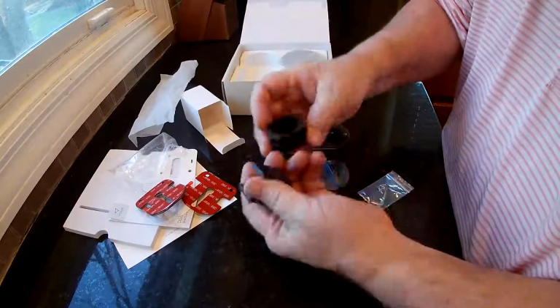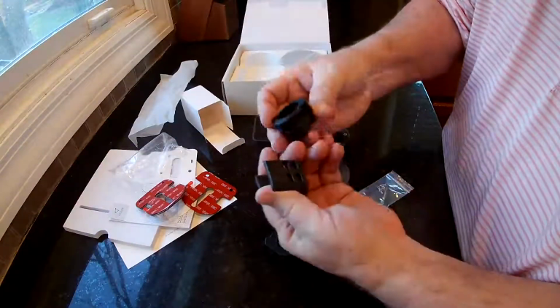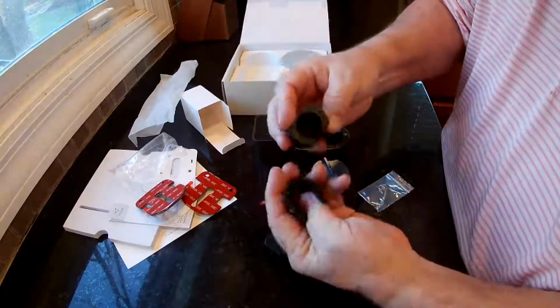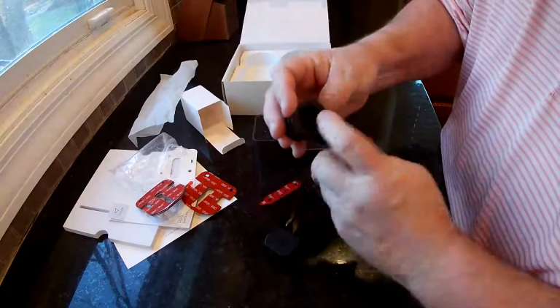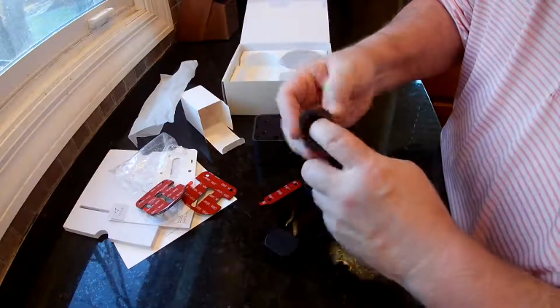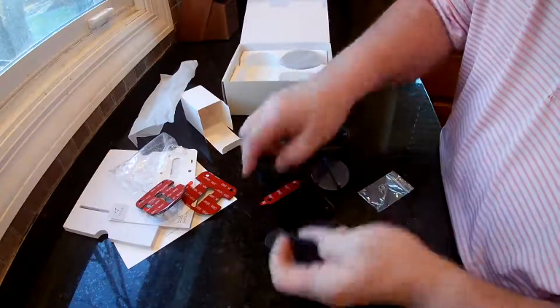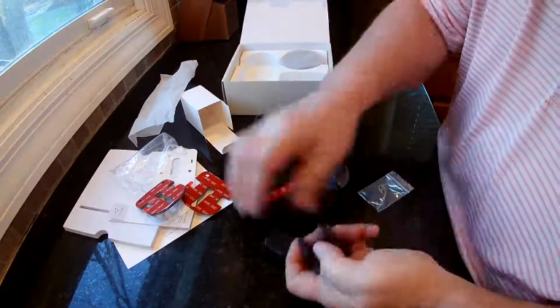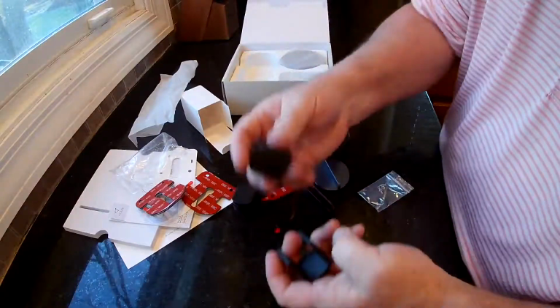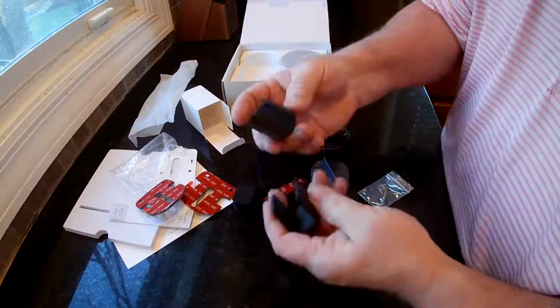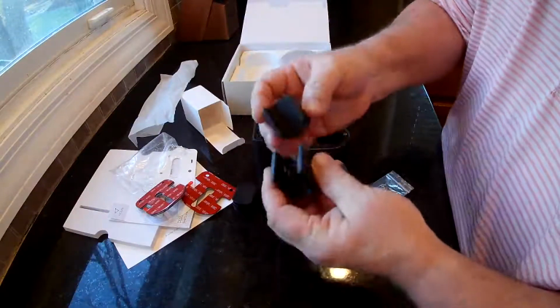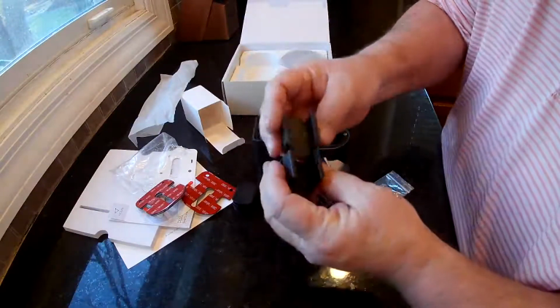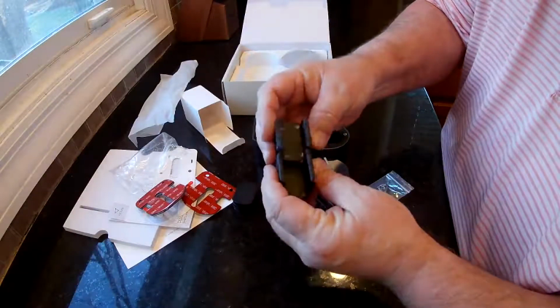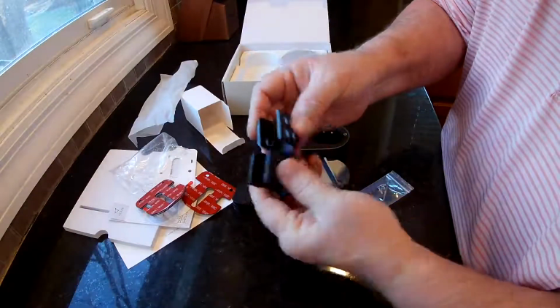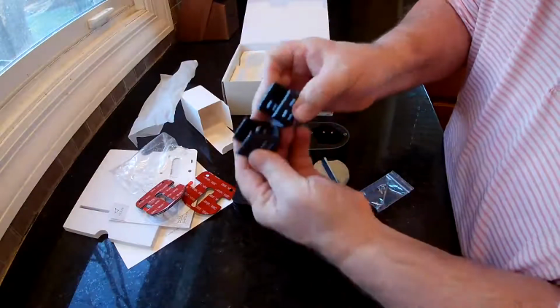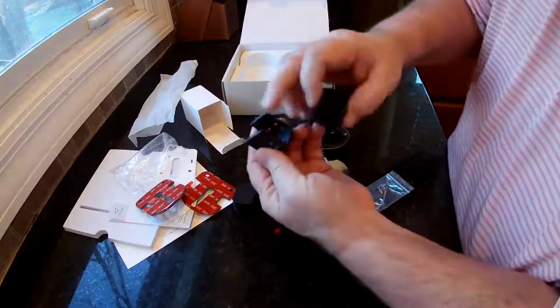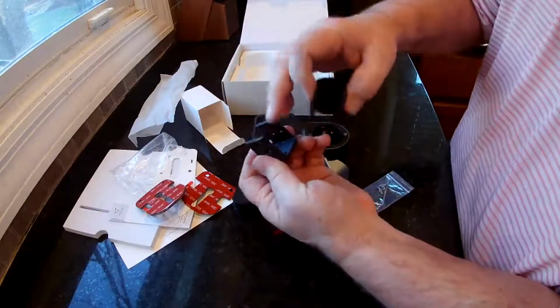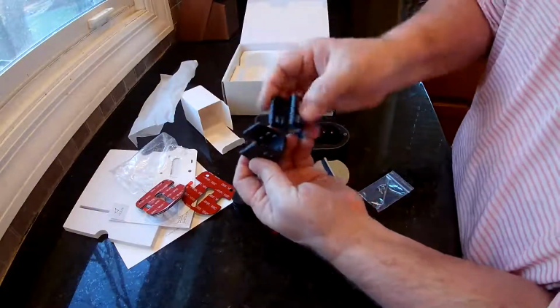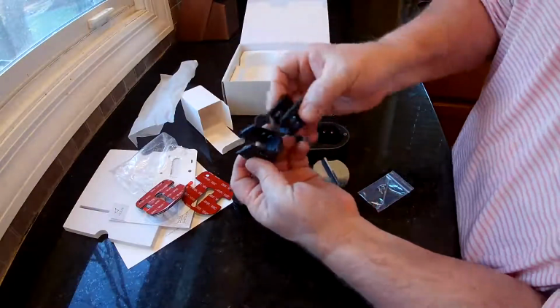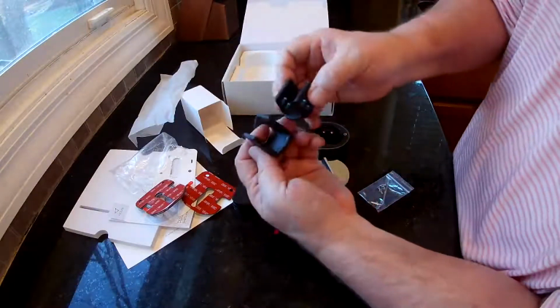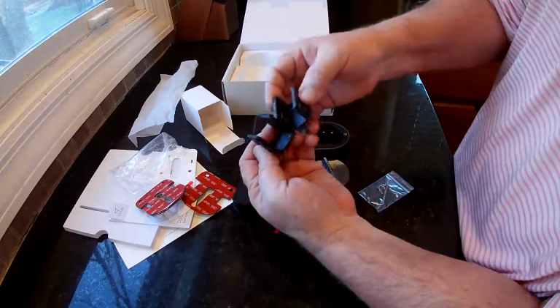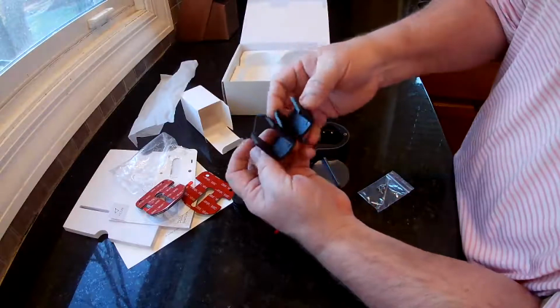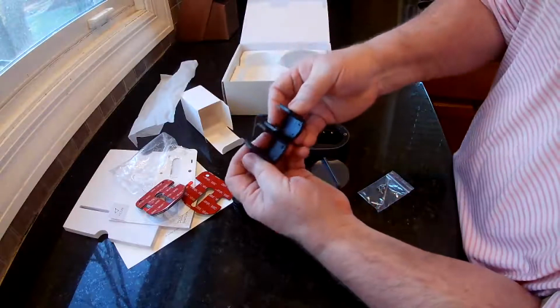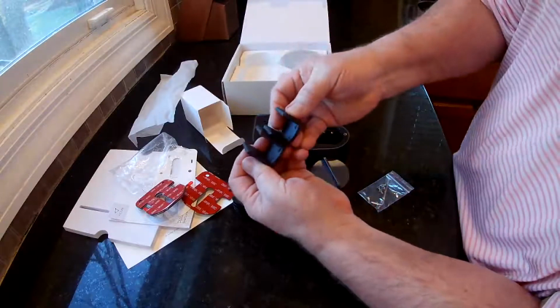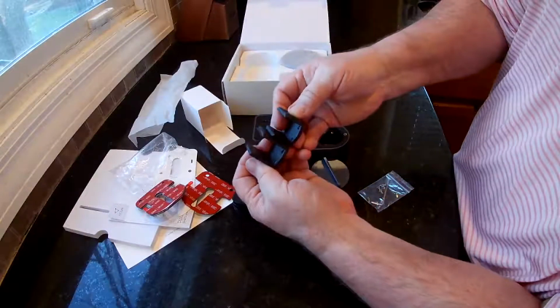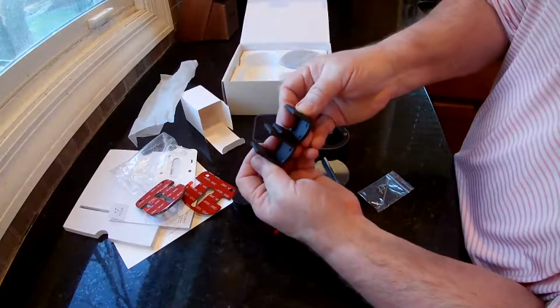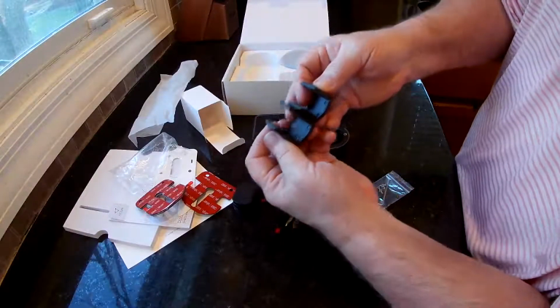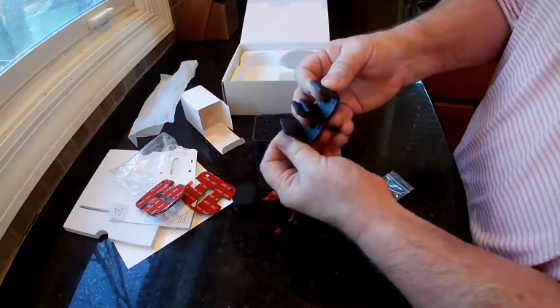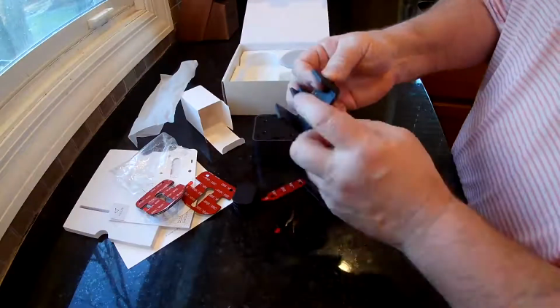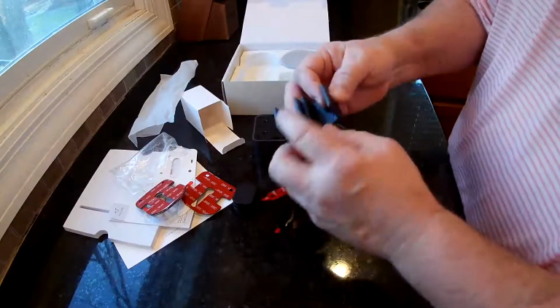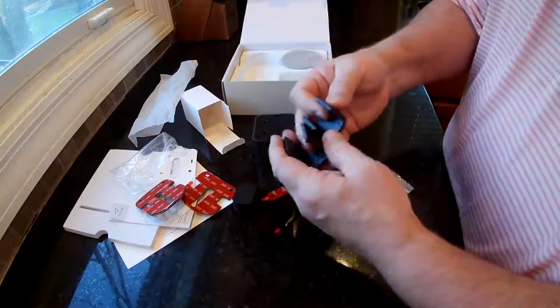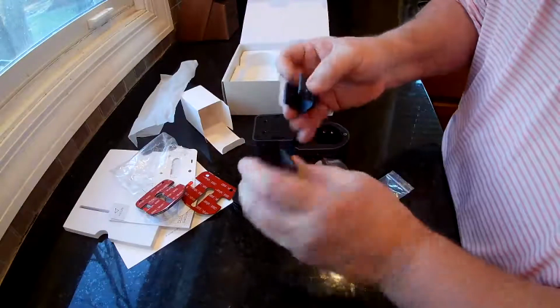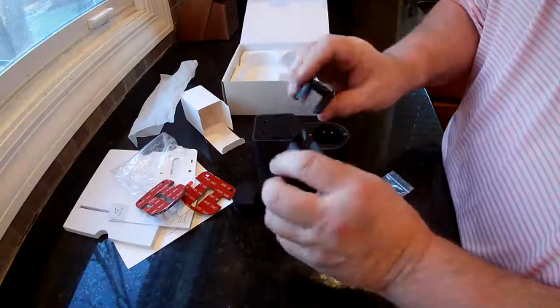They have different sizes — they have a round one here. These are about the same, but this other one is a little taller. So you need to make sure you get the right one that fits your door the best.